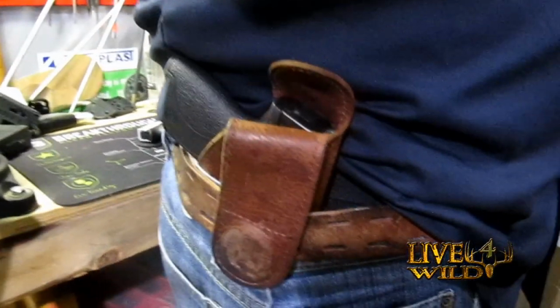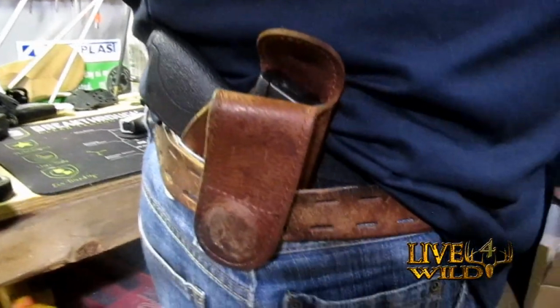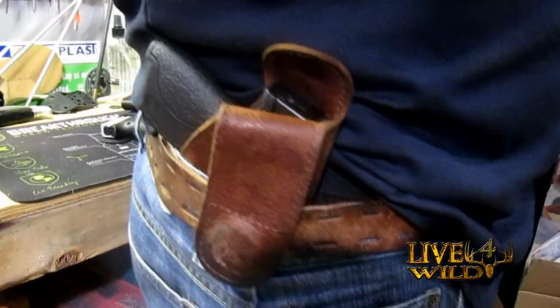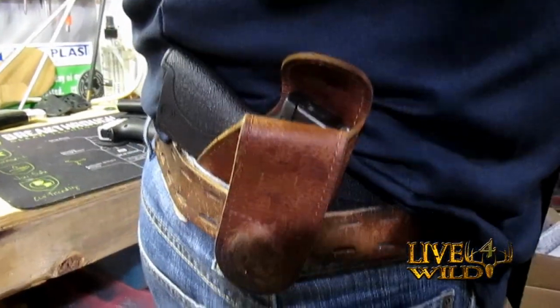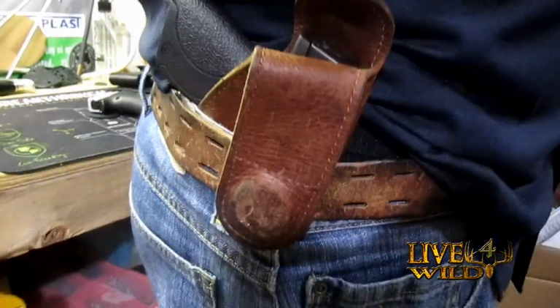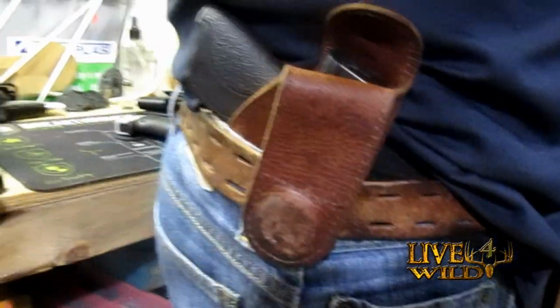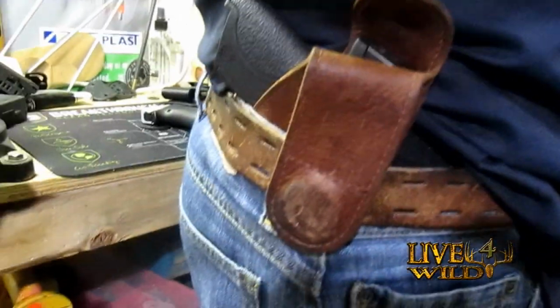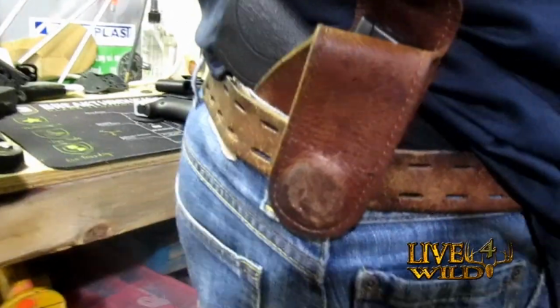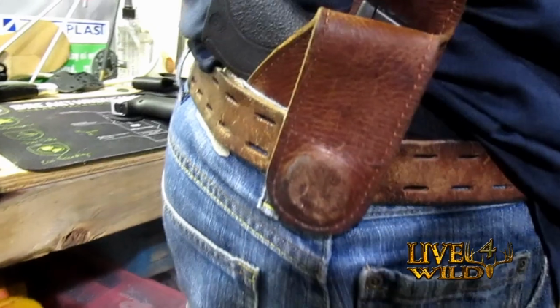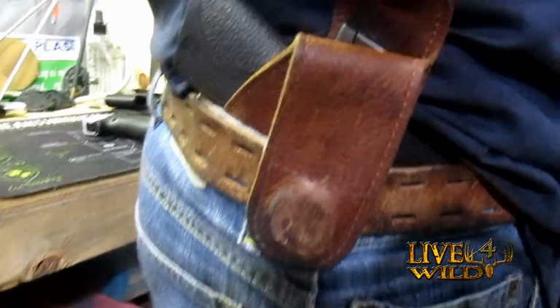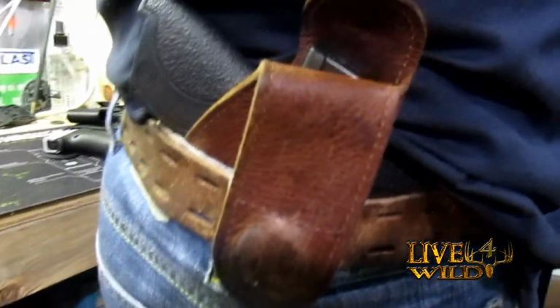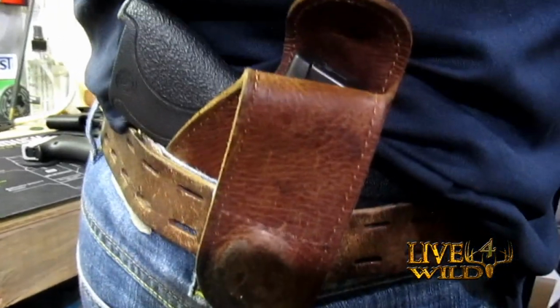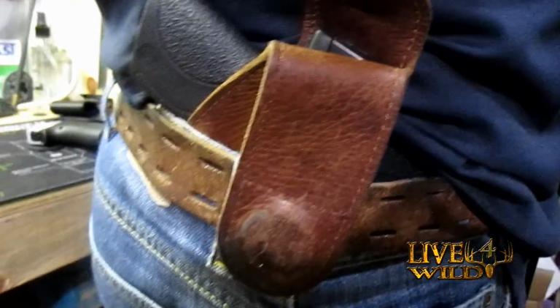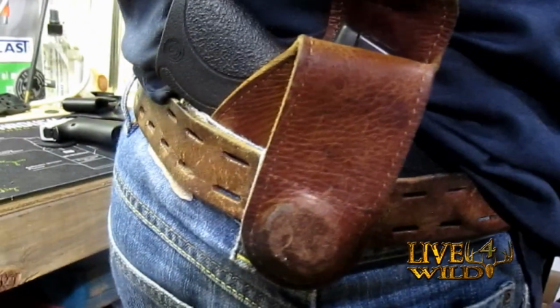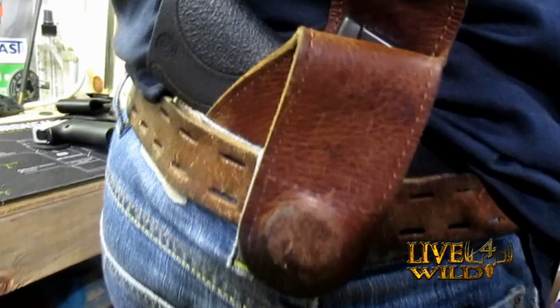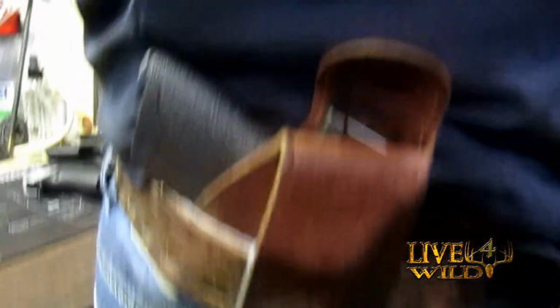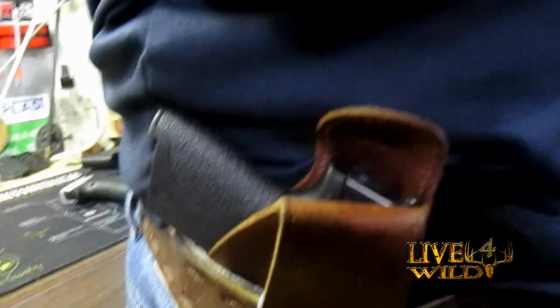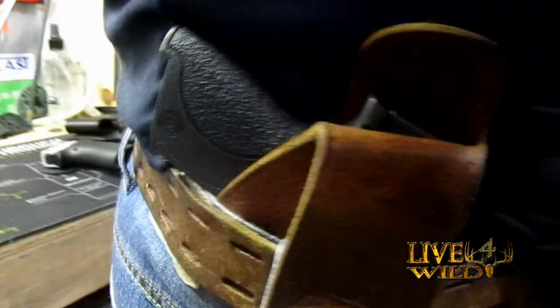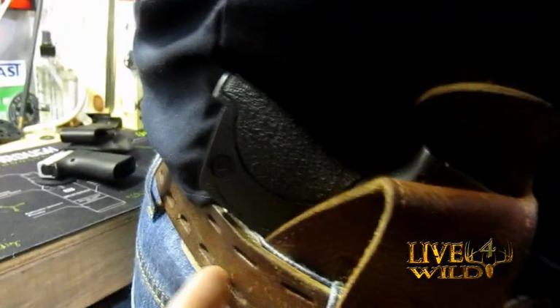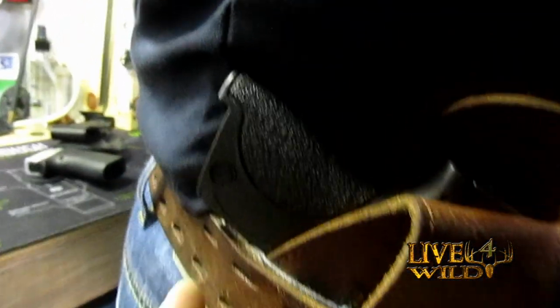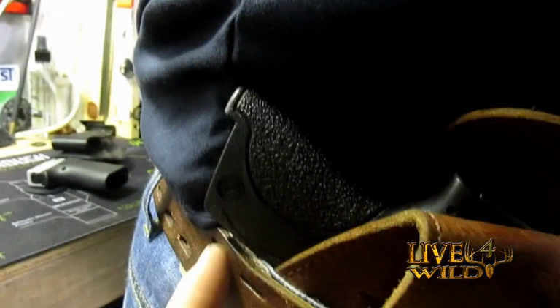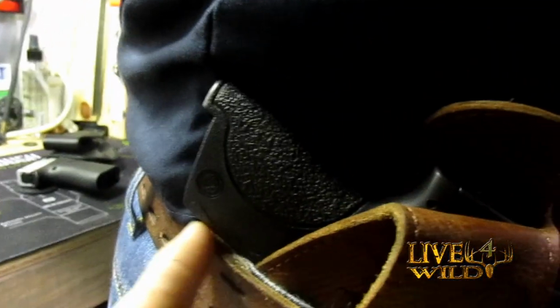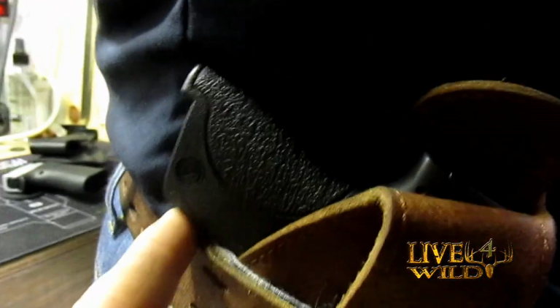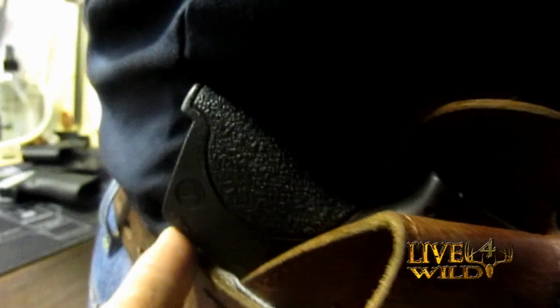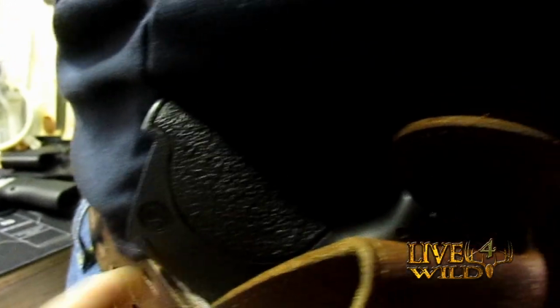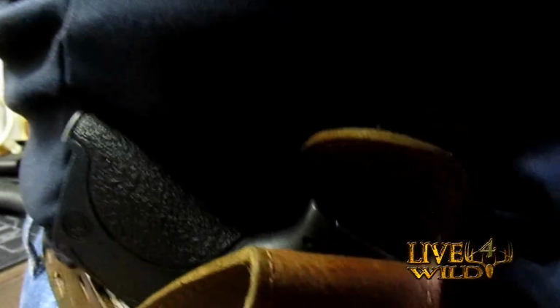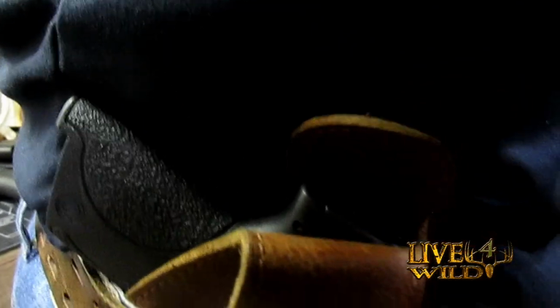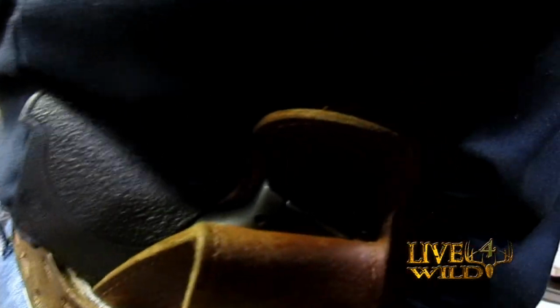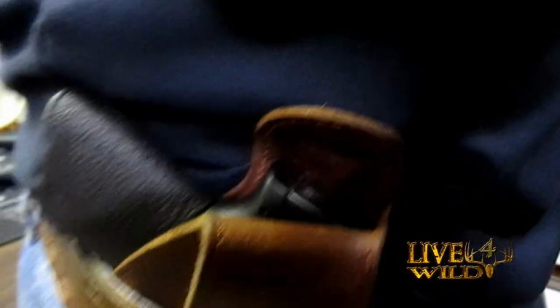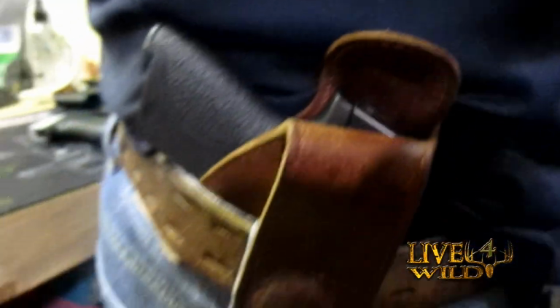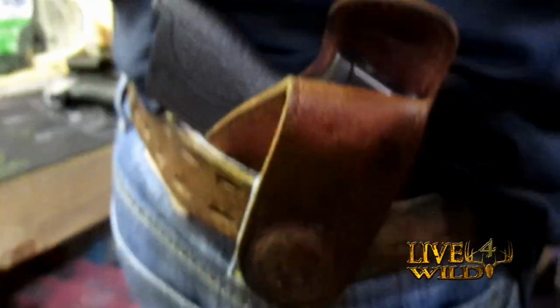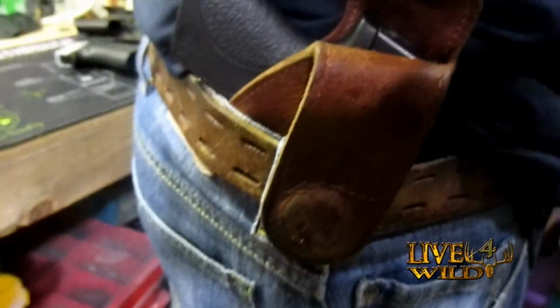Here's the original inside the waistband. You can see how low your grip is to your belt, but you're still carrying.